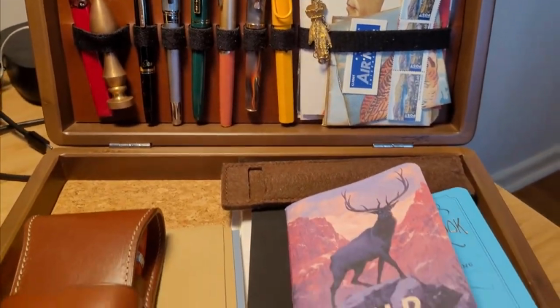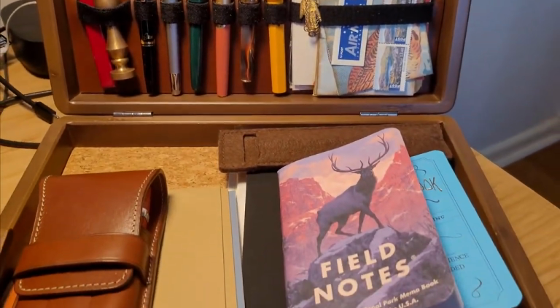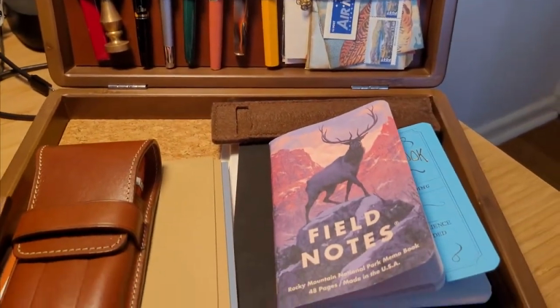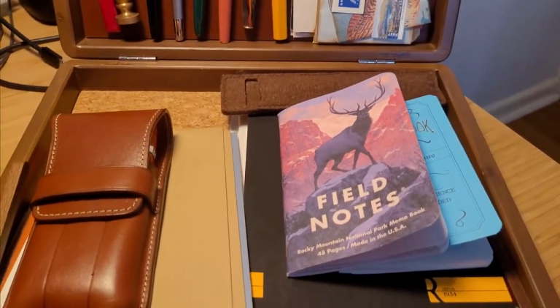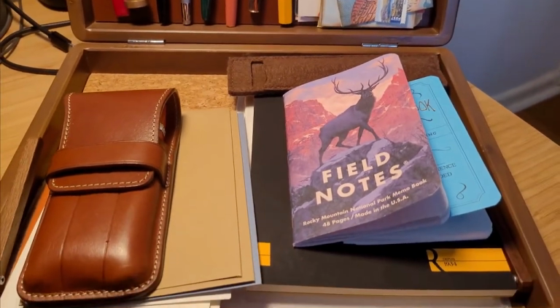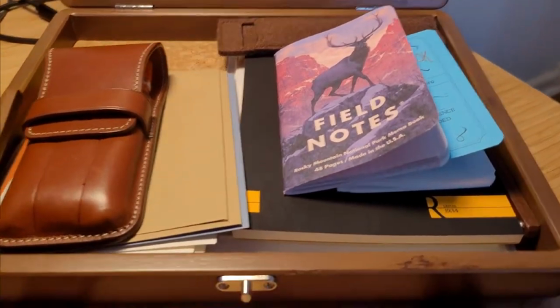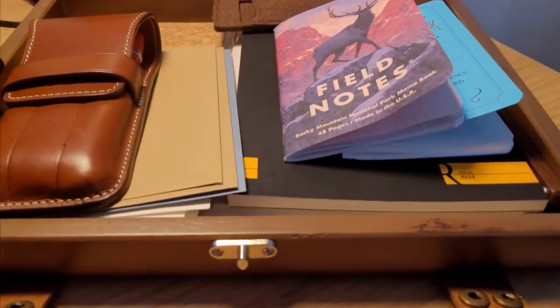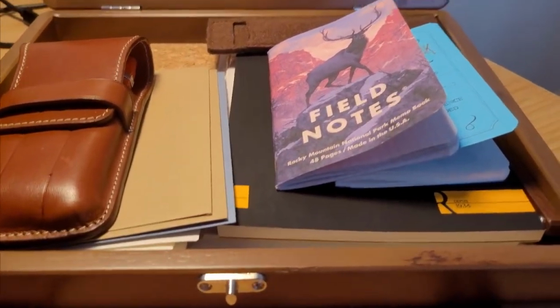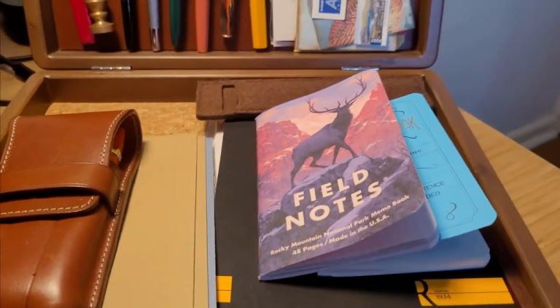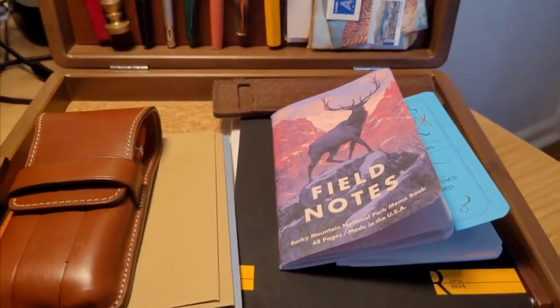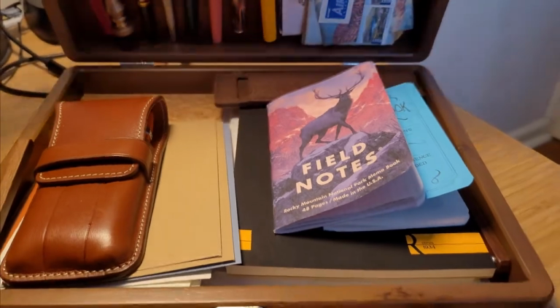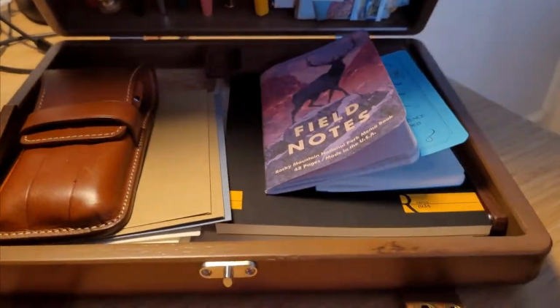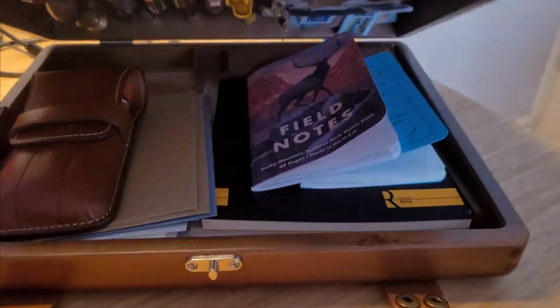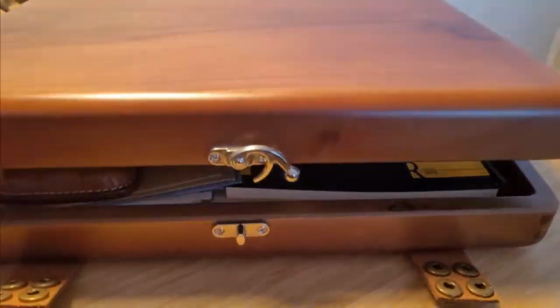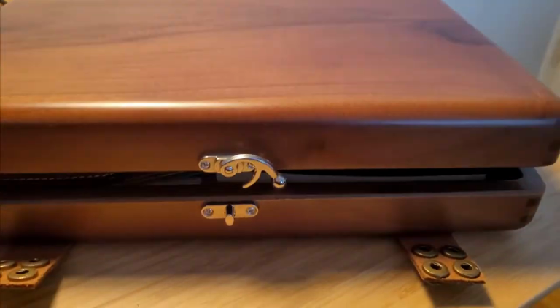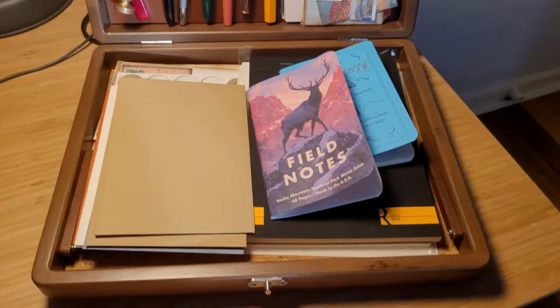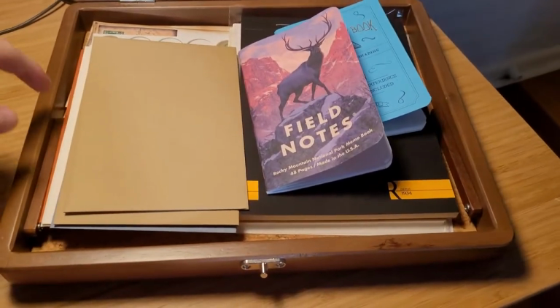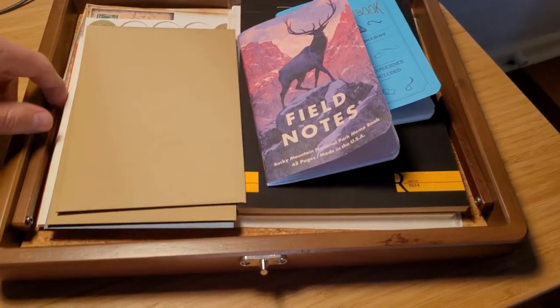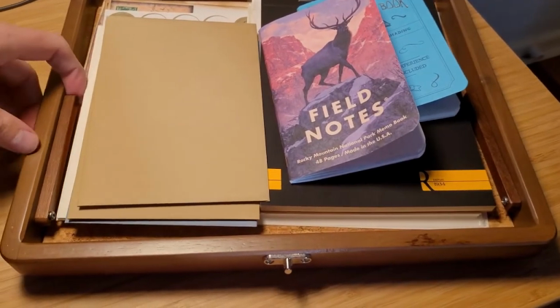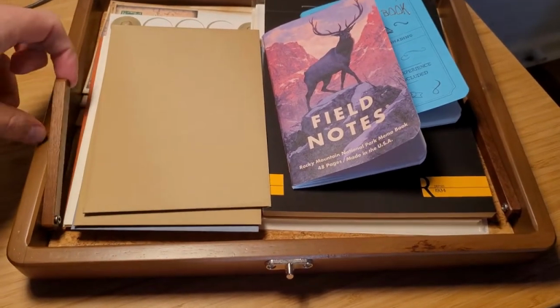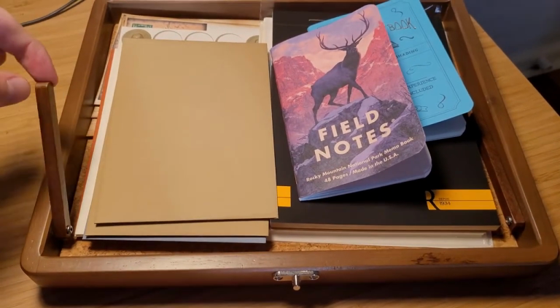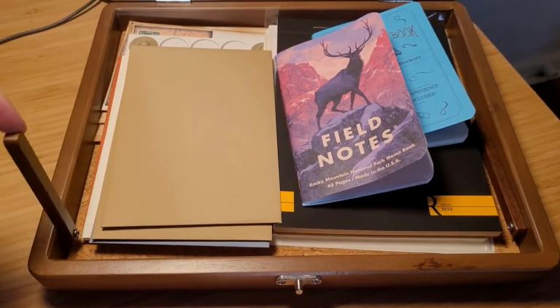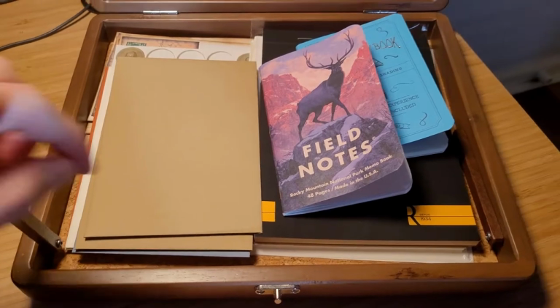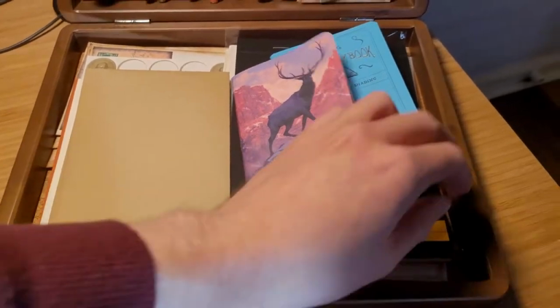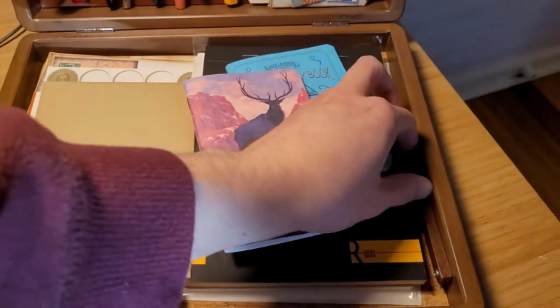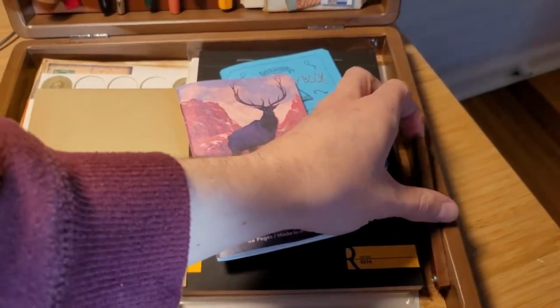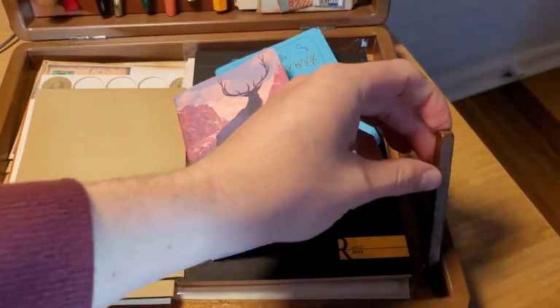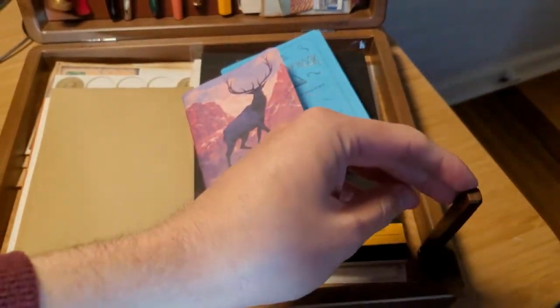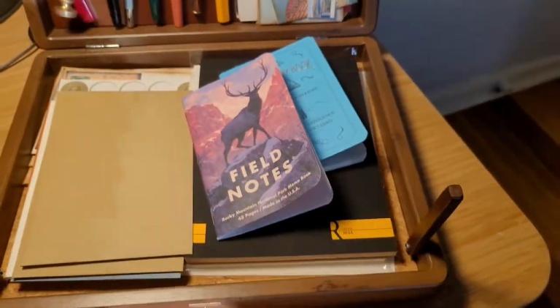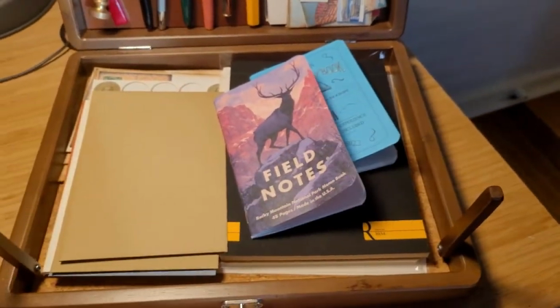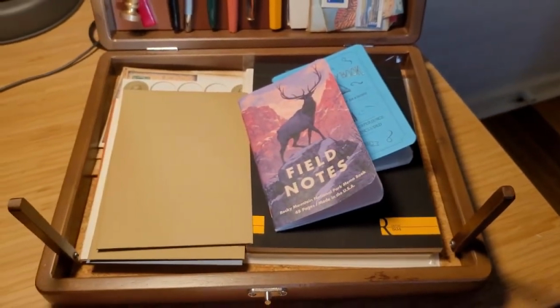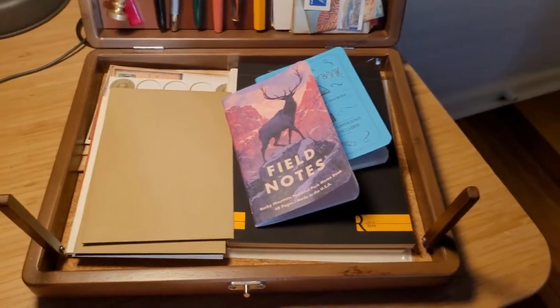The top has four loops which I currently use for cartridges, even though all my pens use converters and bottled ink. I've heard that some people's boxes have warped, but this has not been an issue for me and I've traveled with it quite a few times.